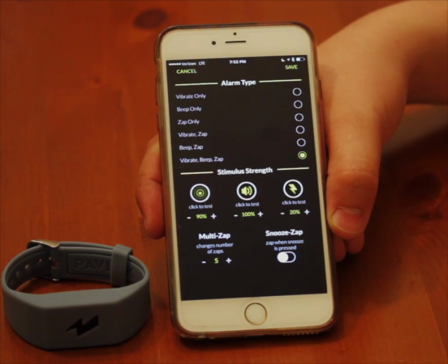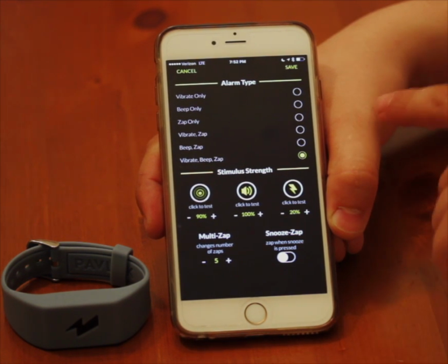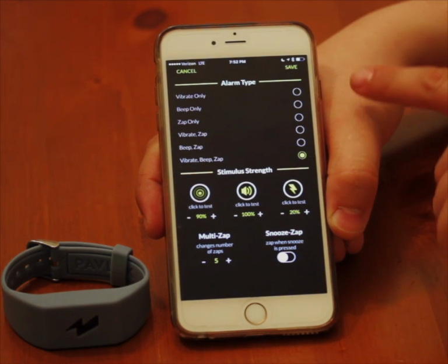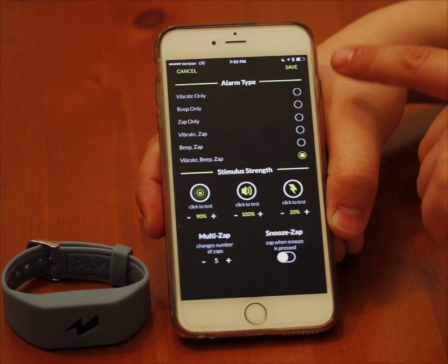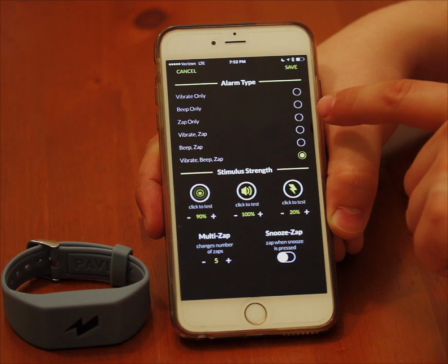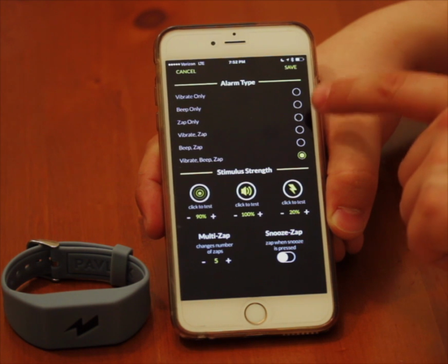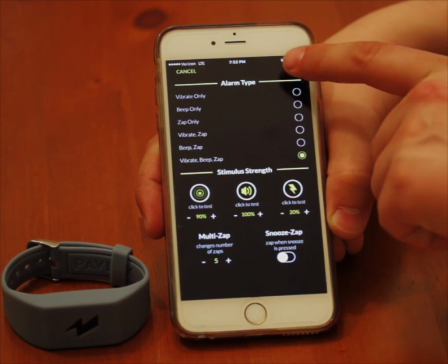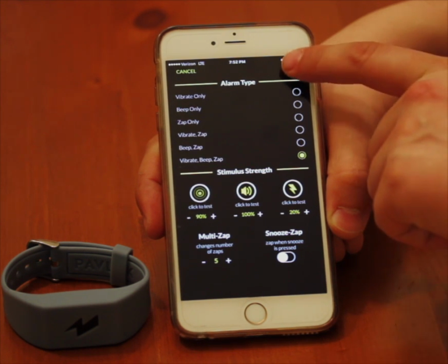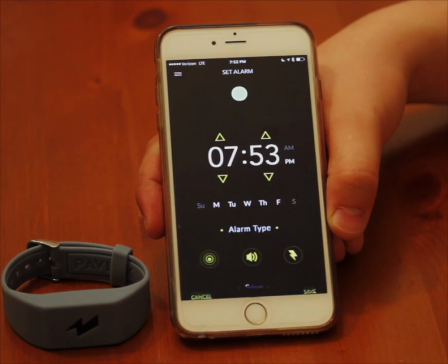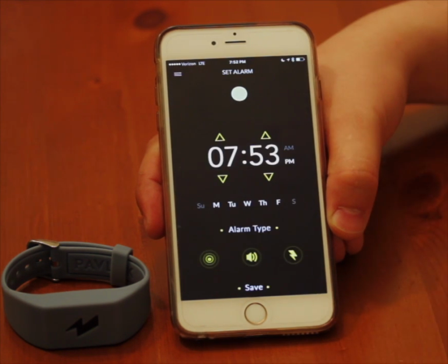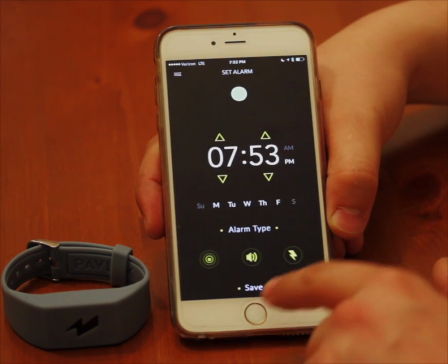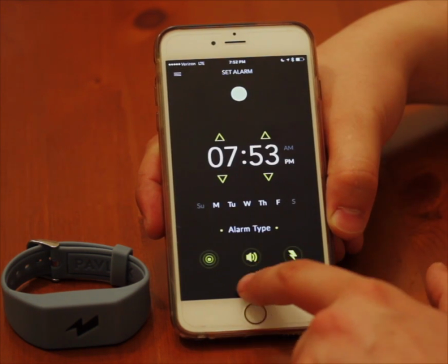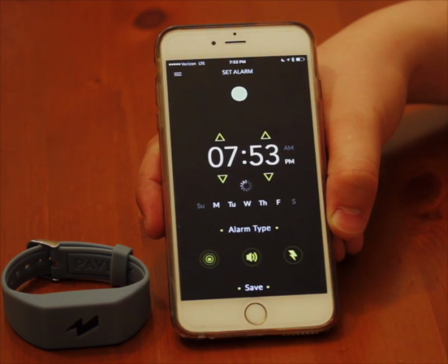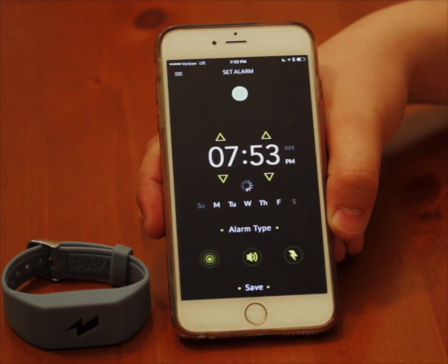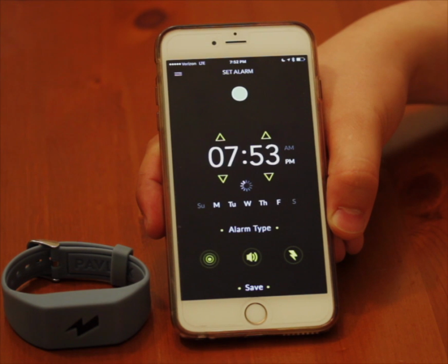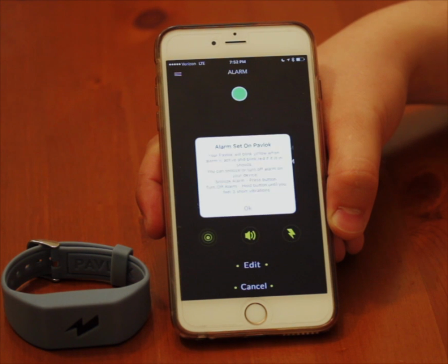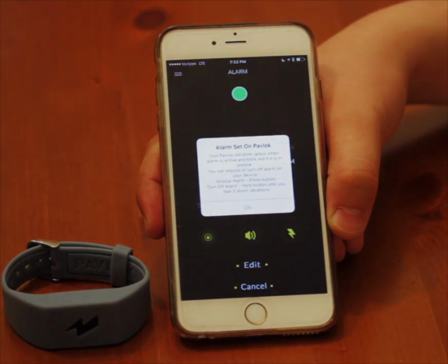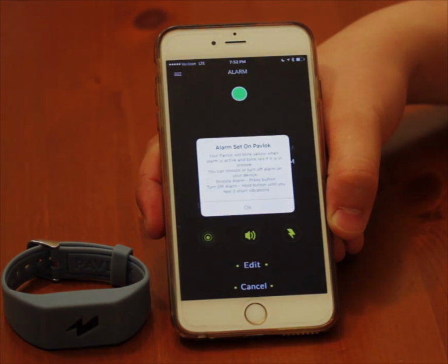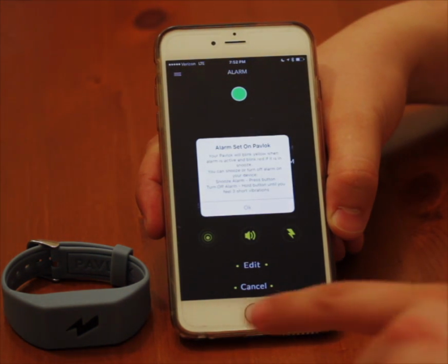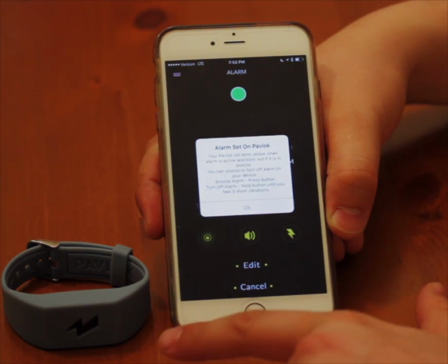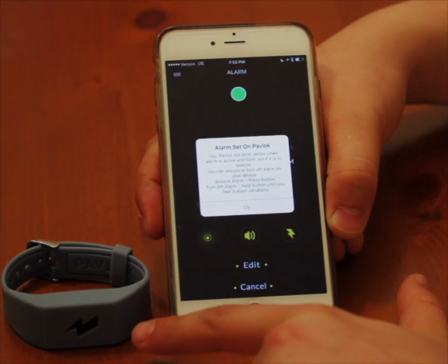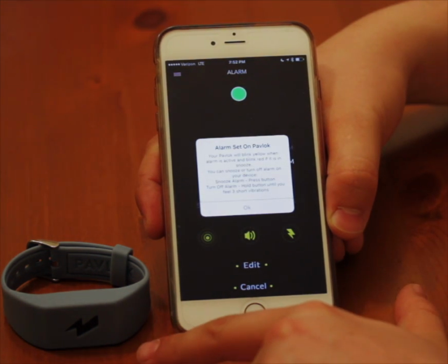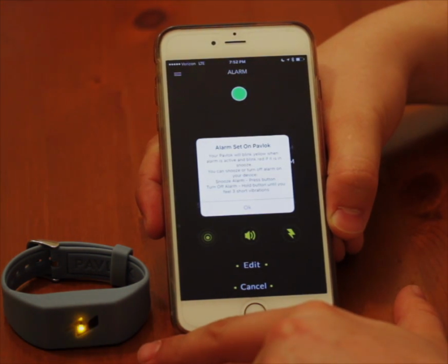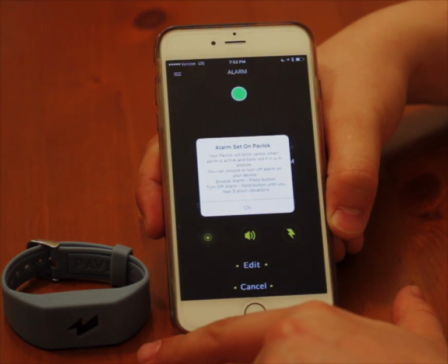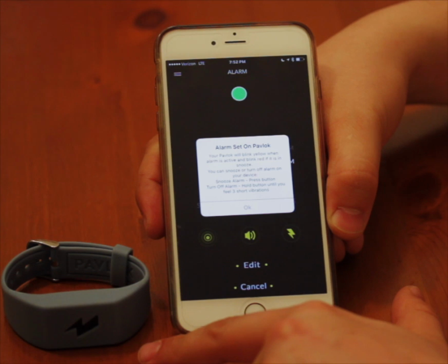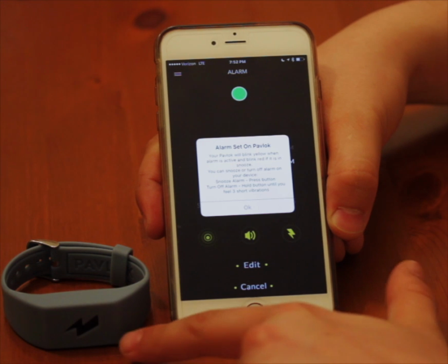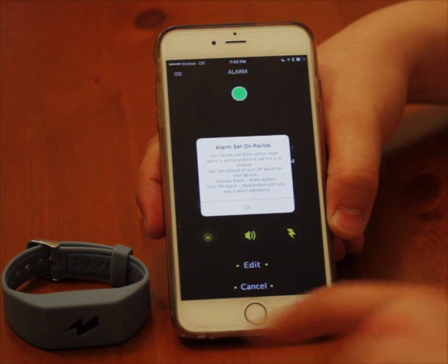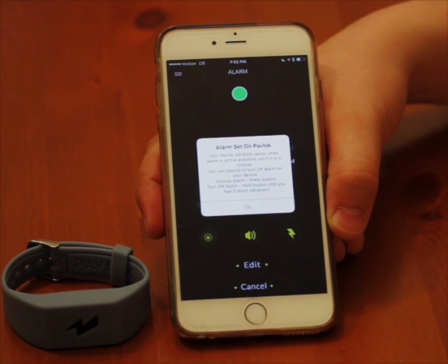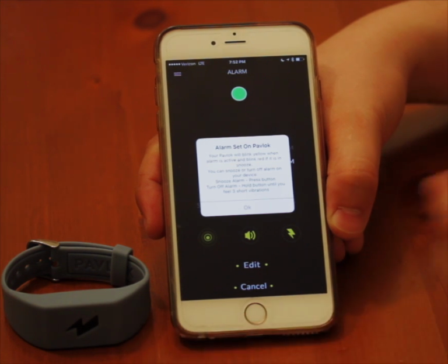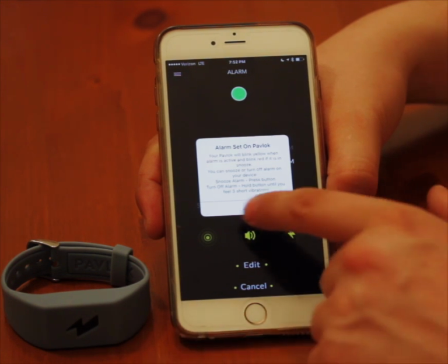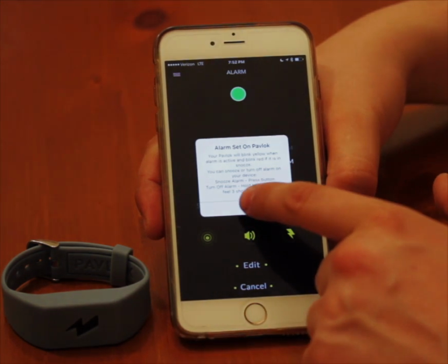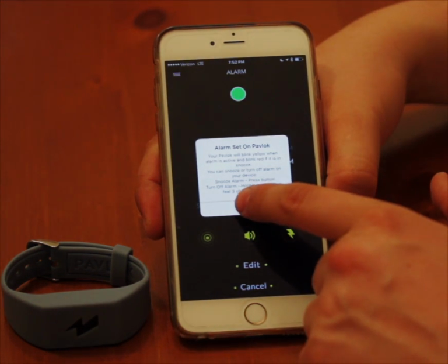The biggest thing is you press save and then you press save again, and you should see a yellow light and five vibrations right beforehand.